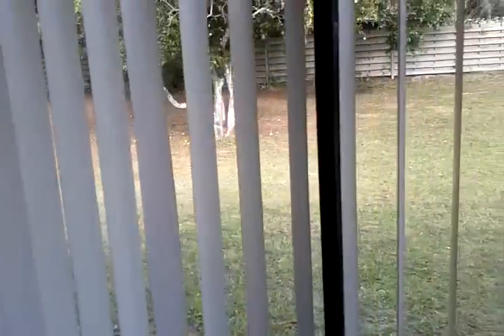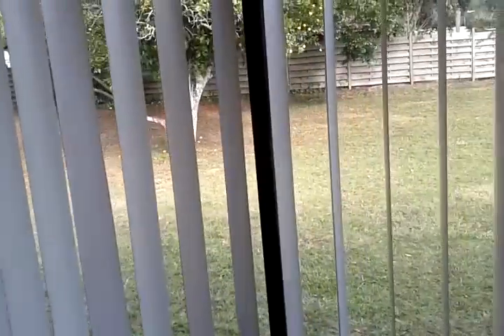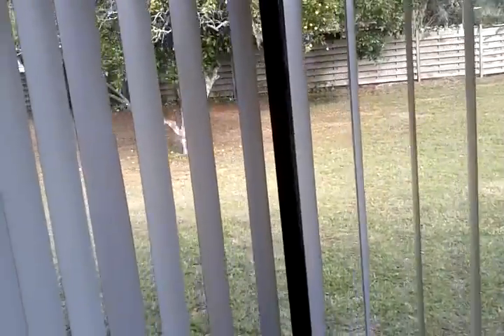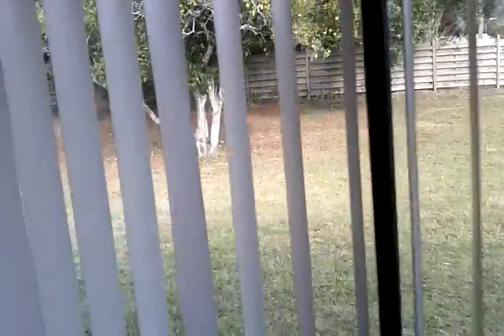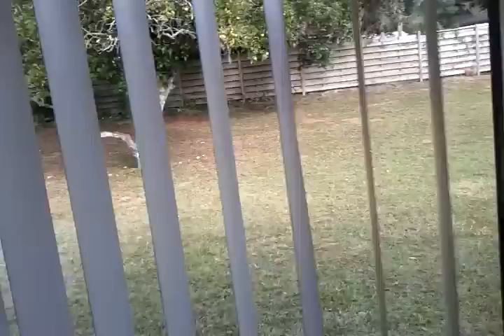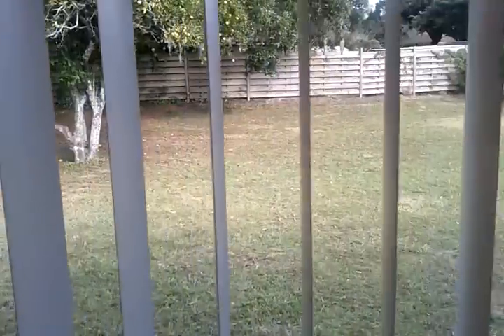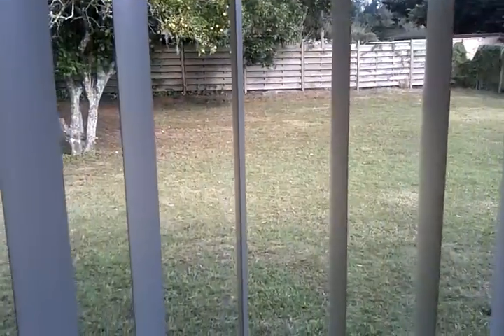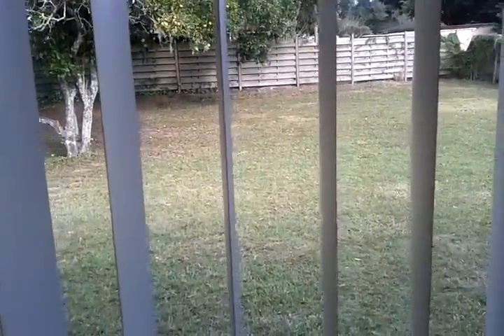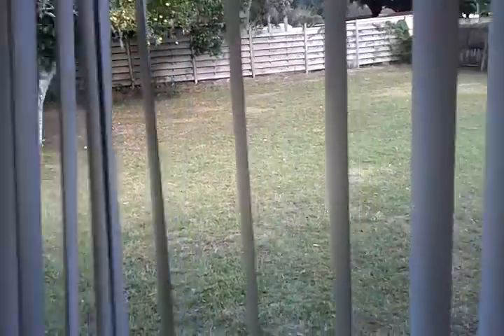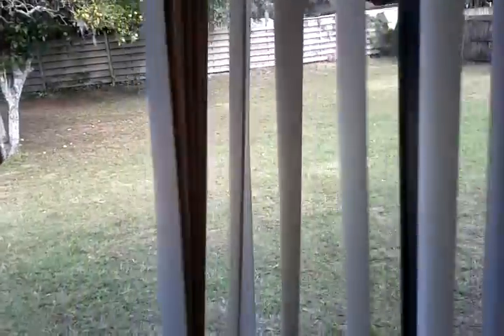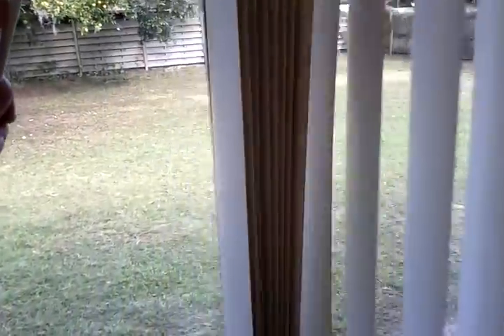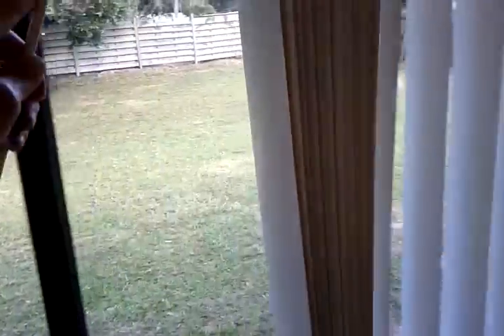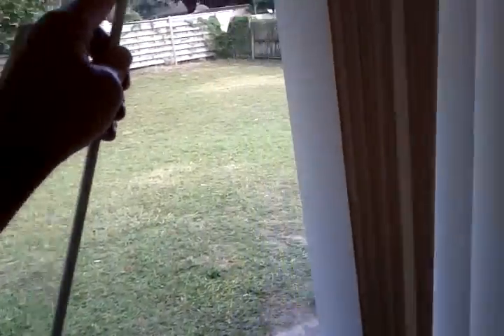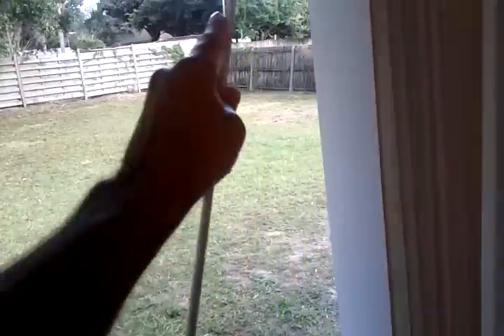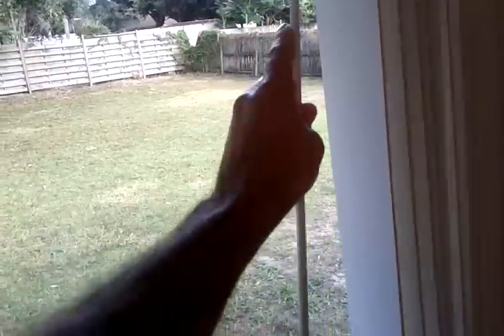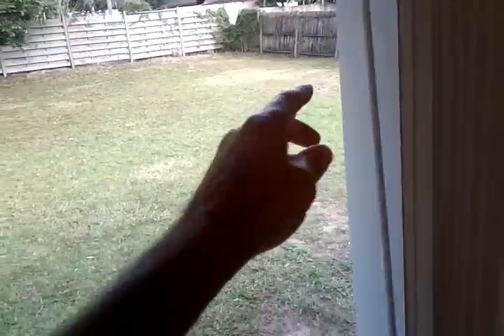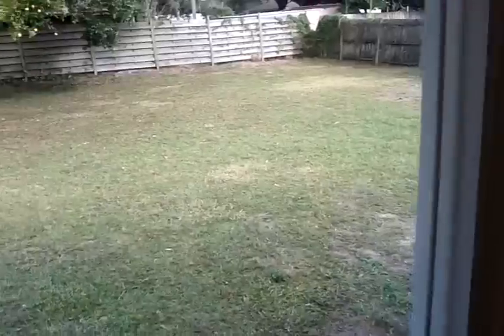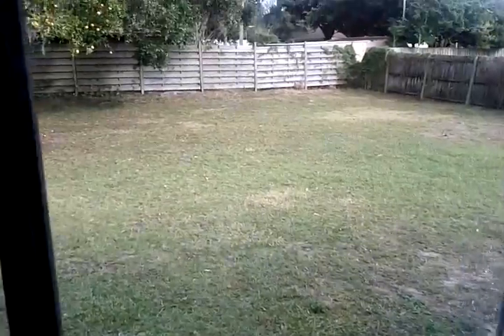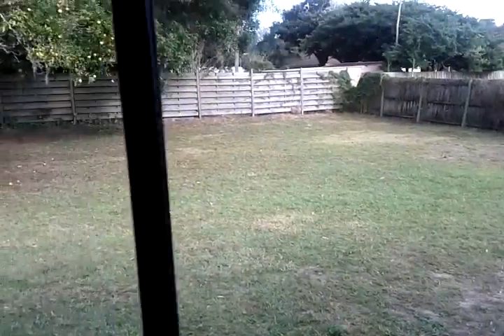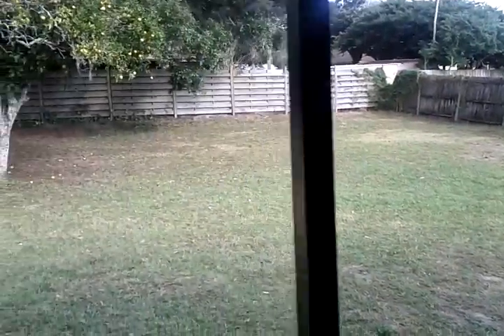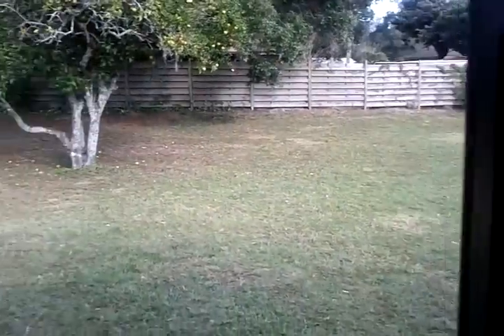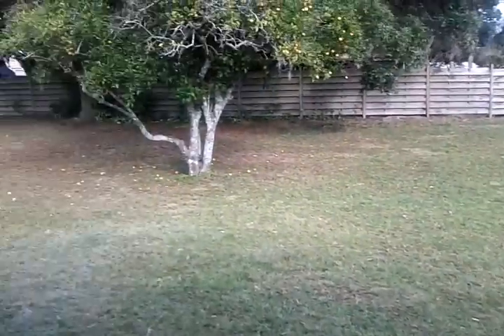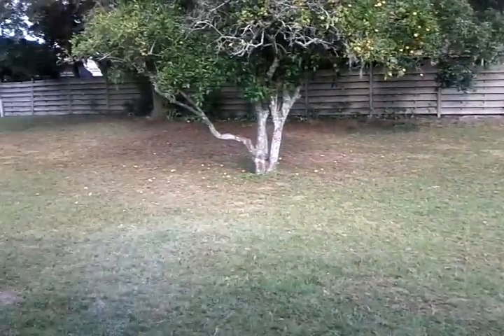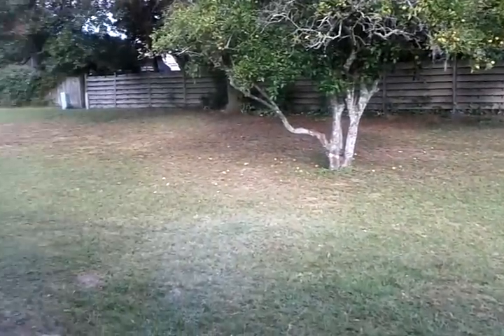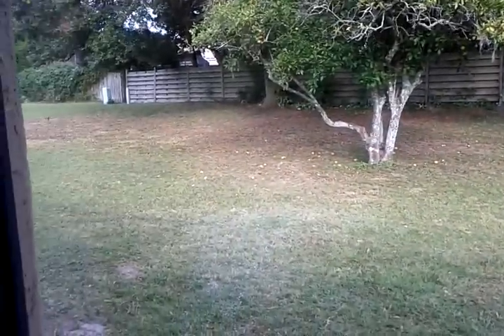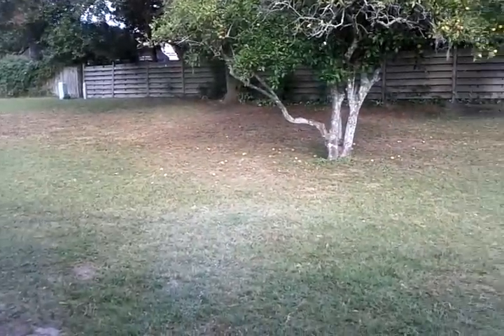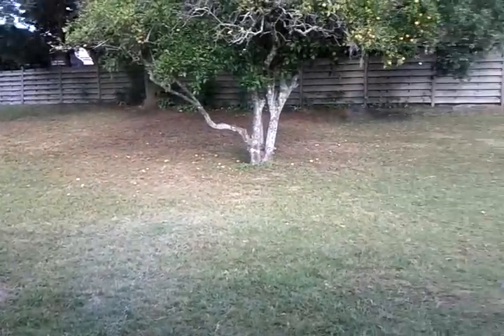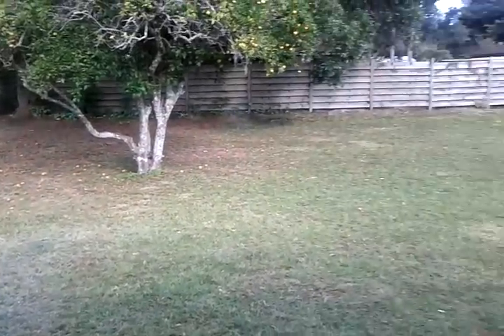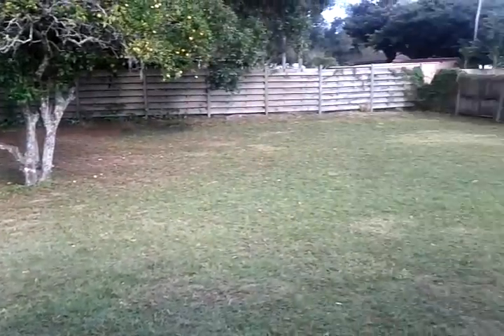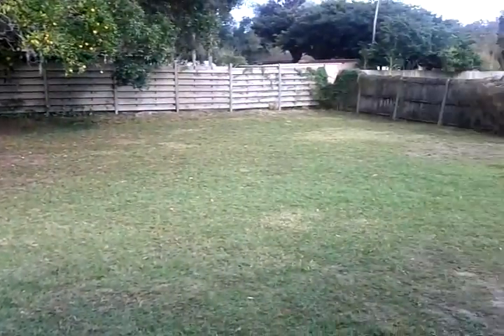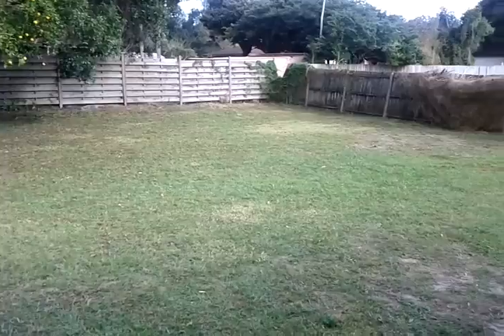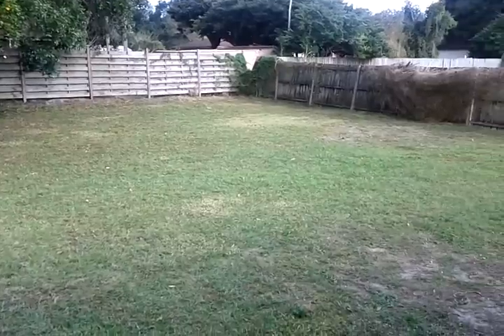Here is the view of the backyard. Nice big backyard — great for pets or children.